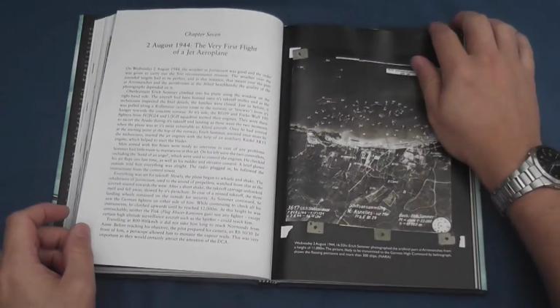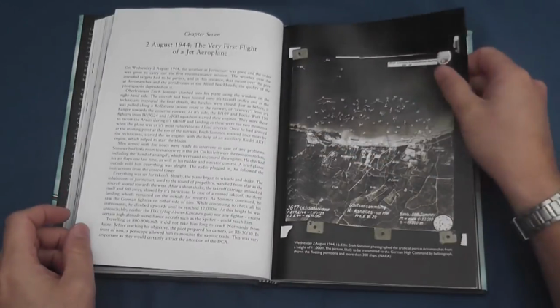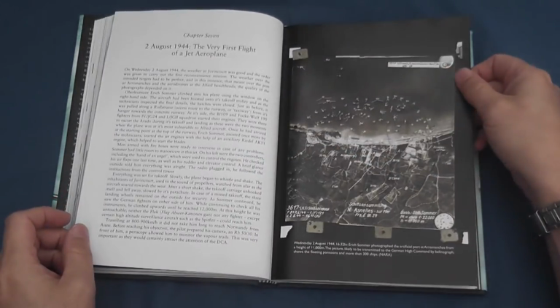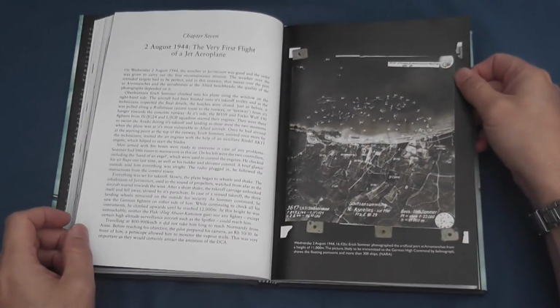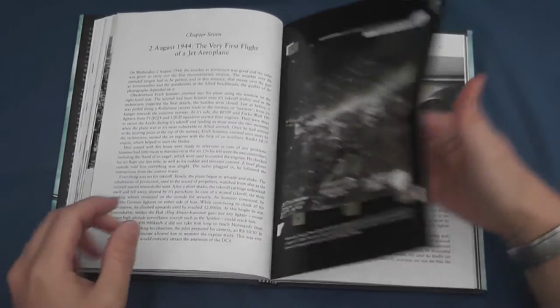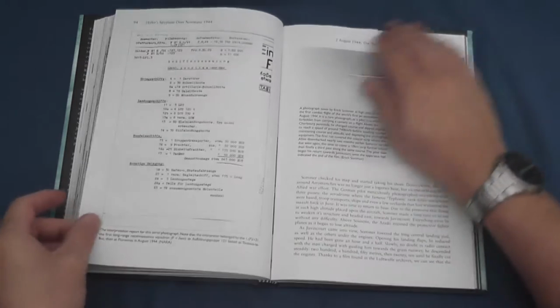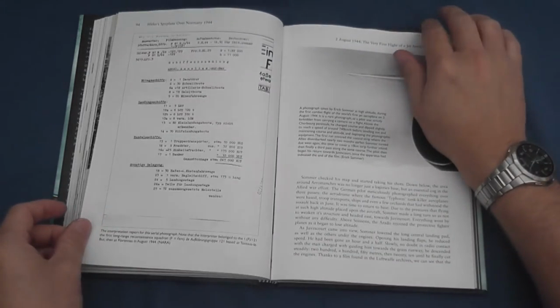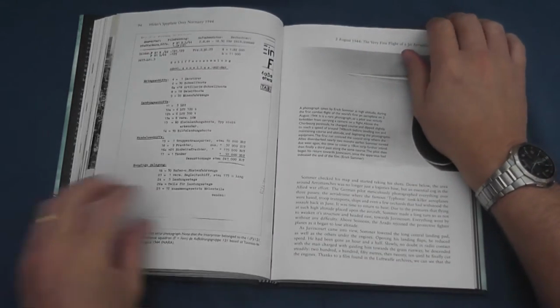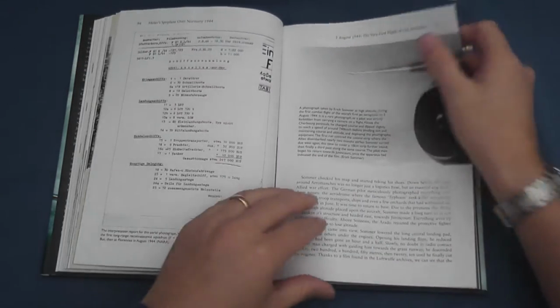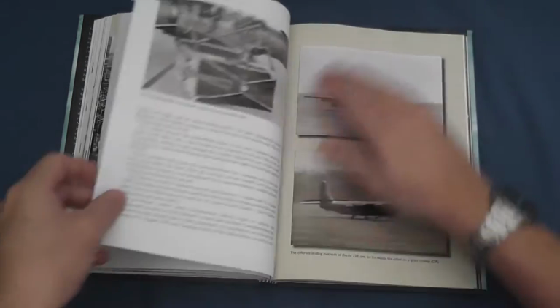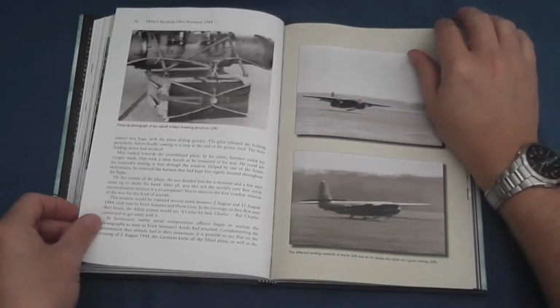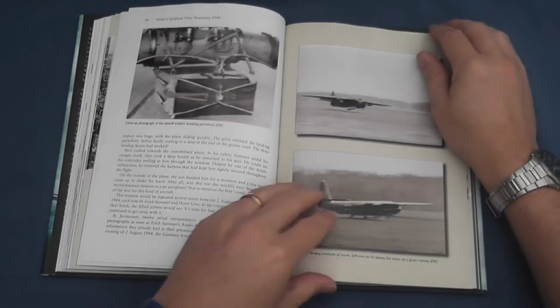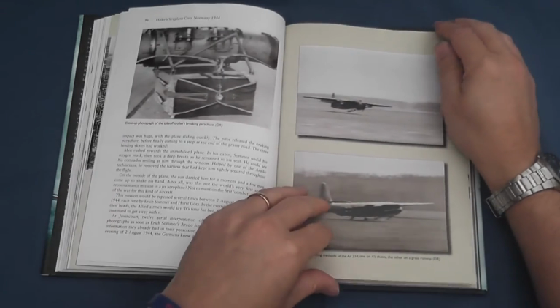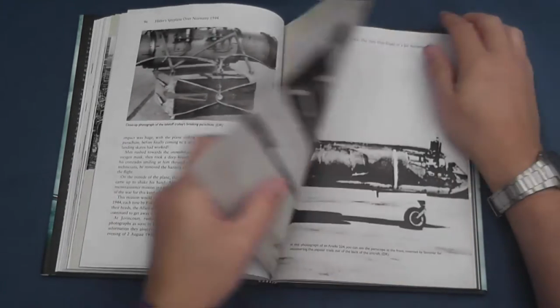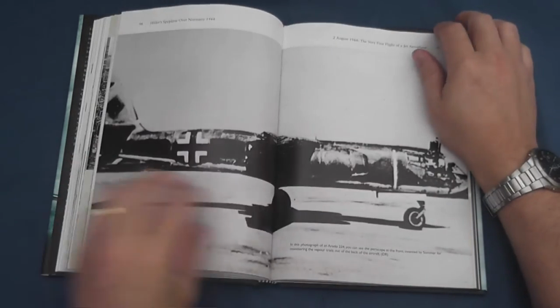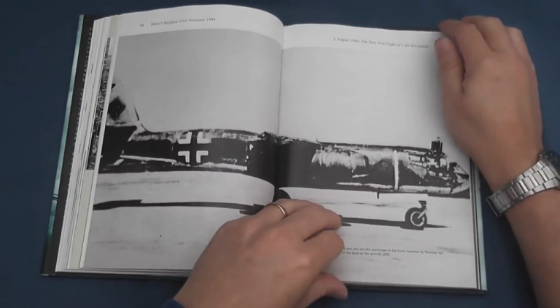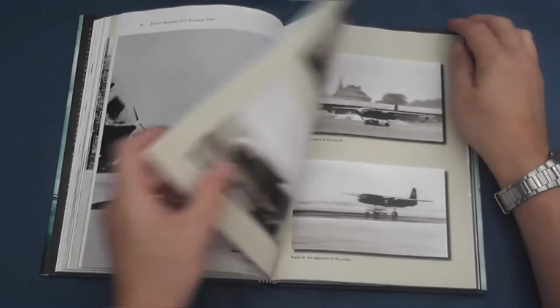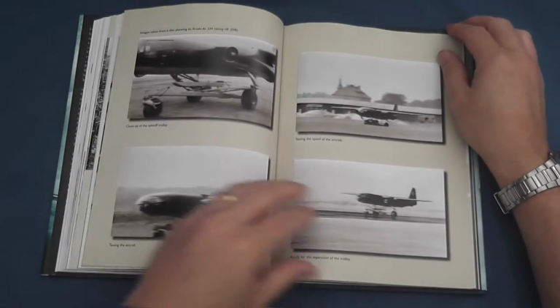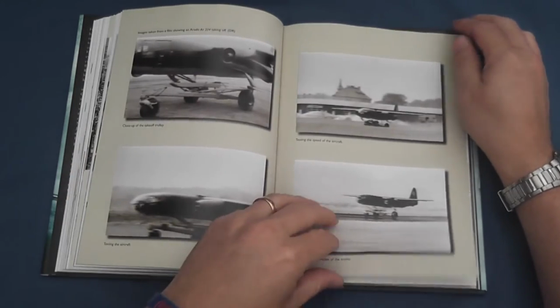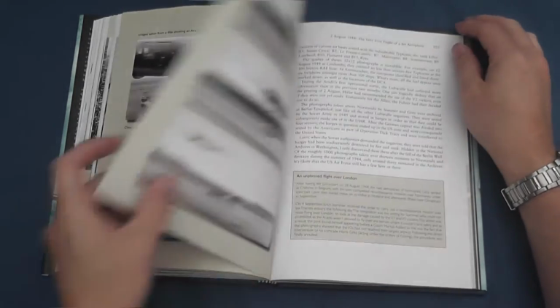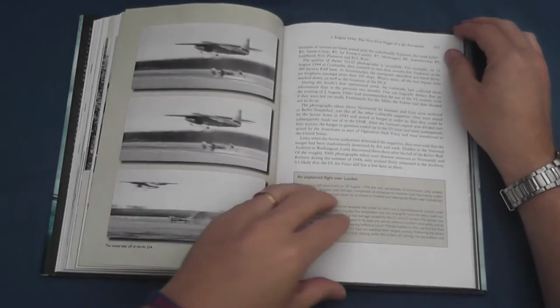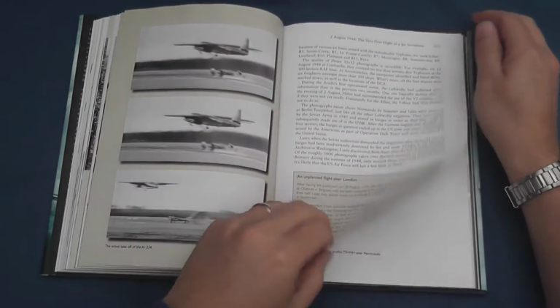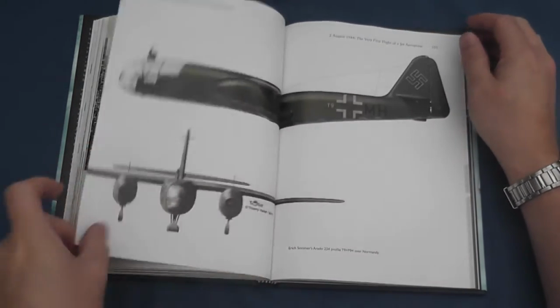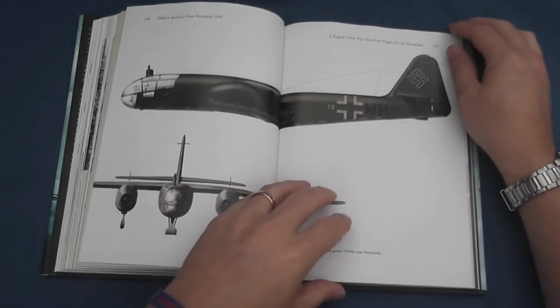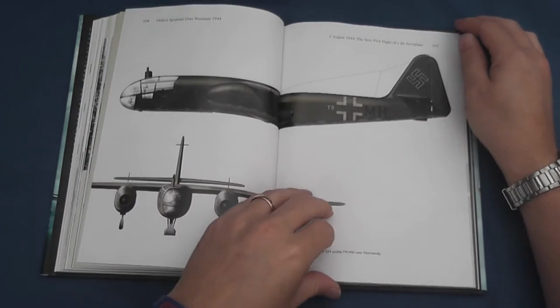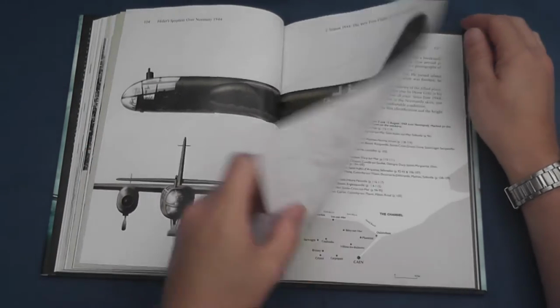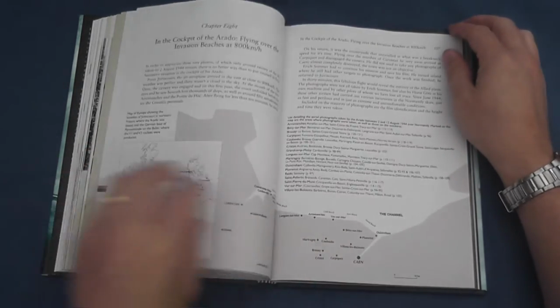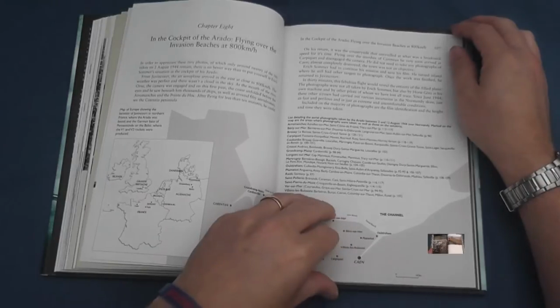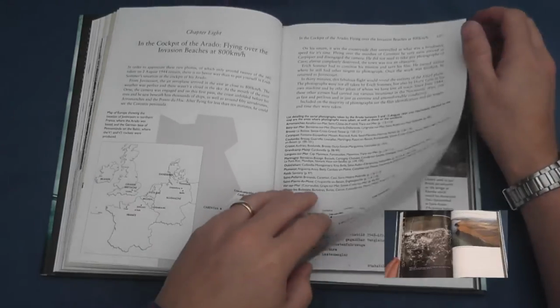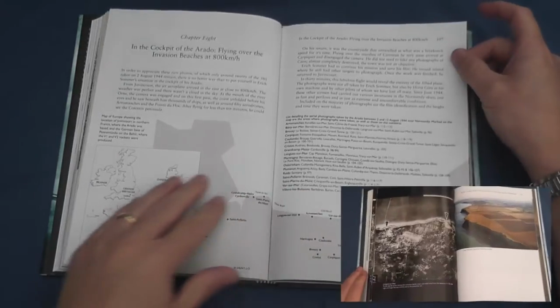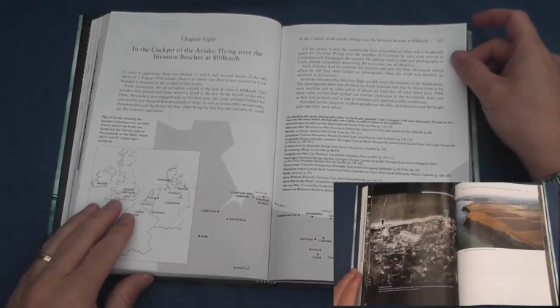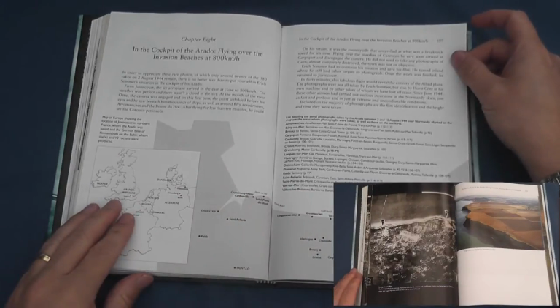These reconnaissance sorties are recounted in detail in Chapters 7 and 8, where over 5,000 photographs were taken over 13 missions, of which only 30 remain accessible. 19 are published here, with before and now photographs showing the remarkable detail recorded.